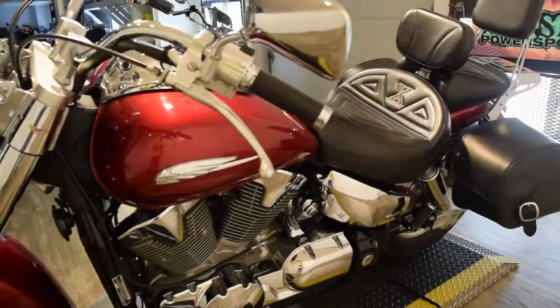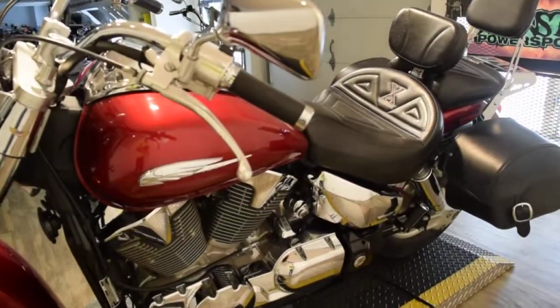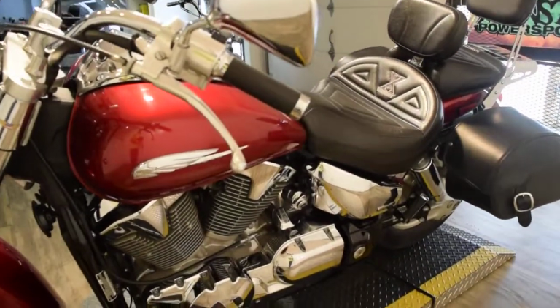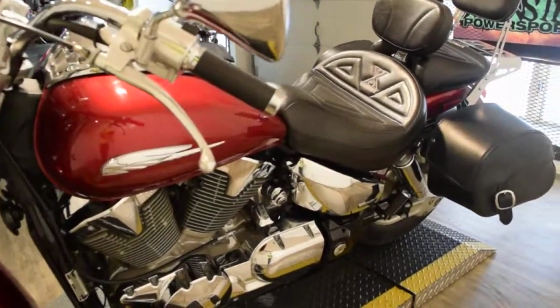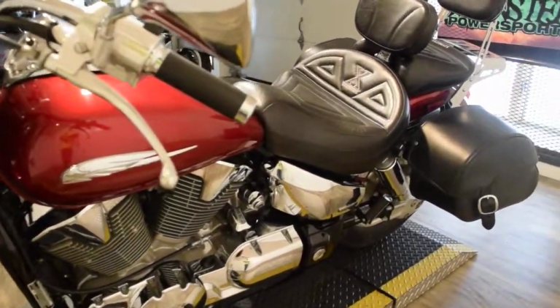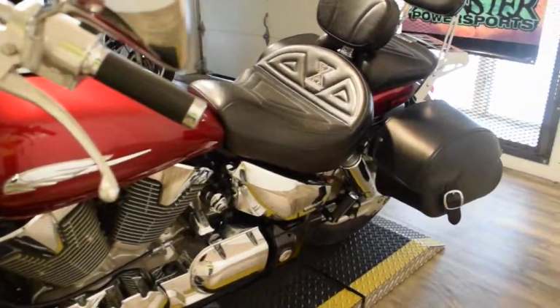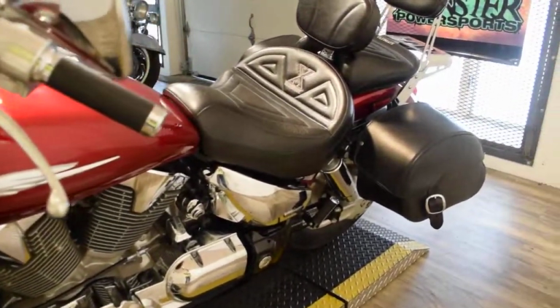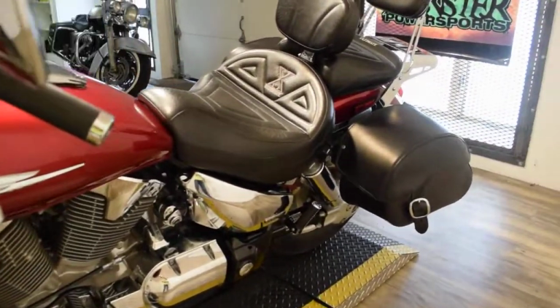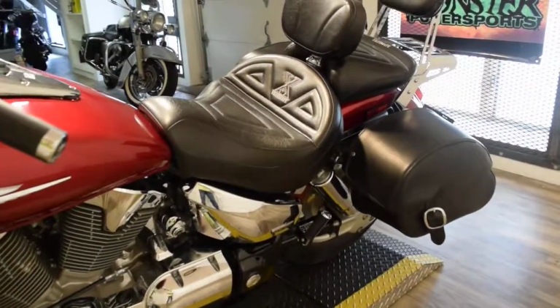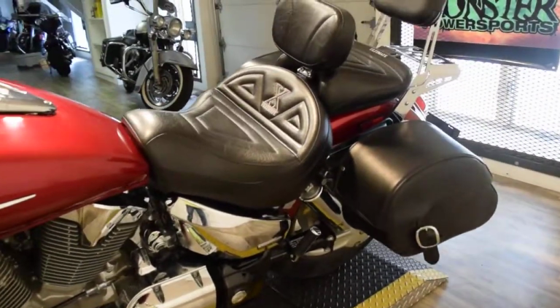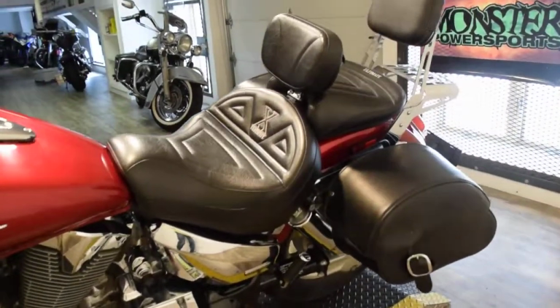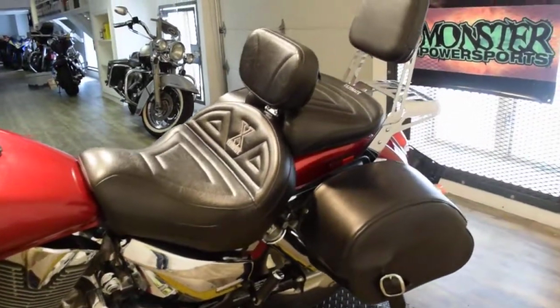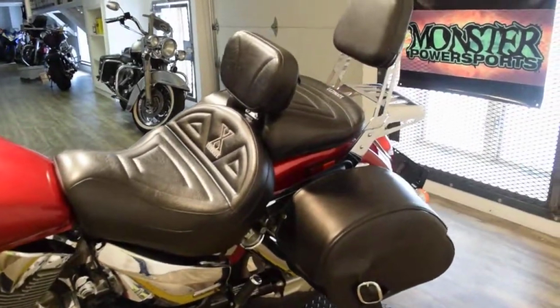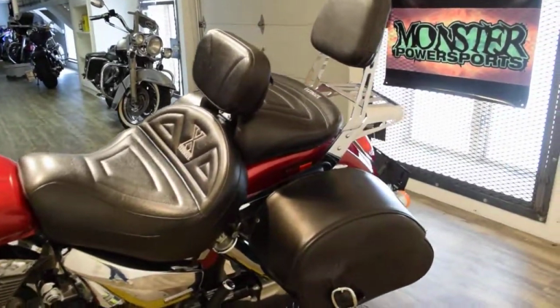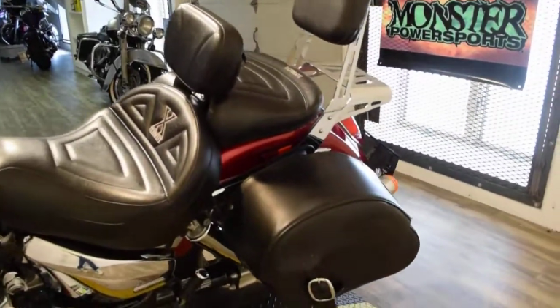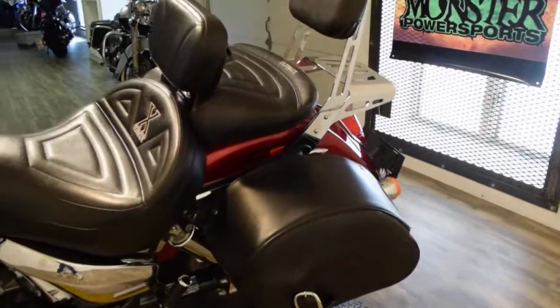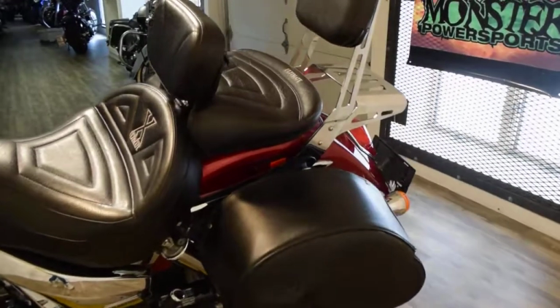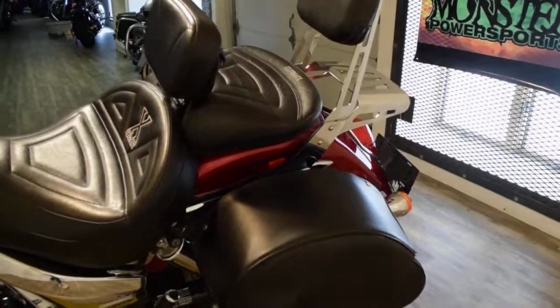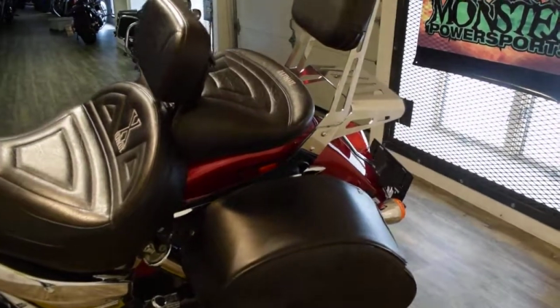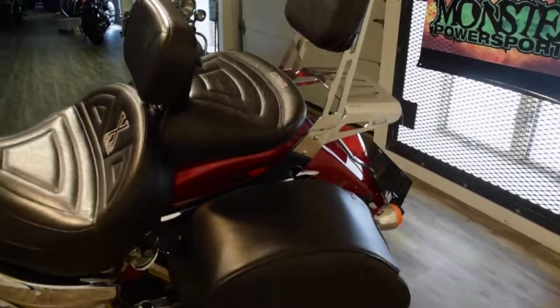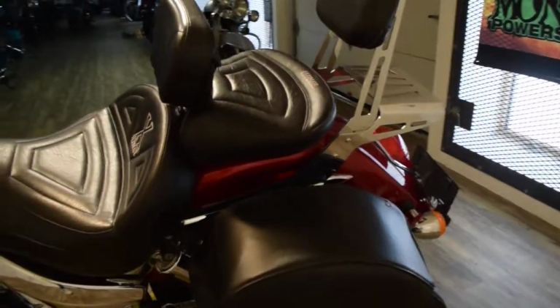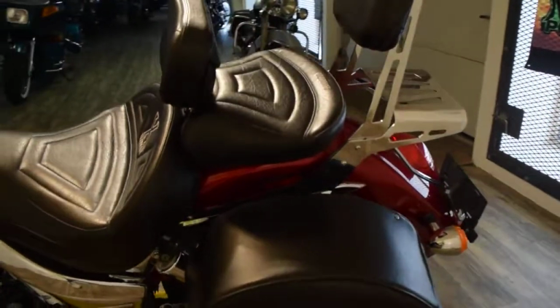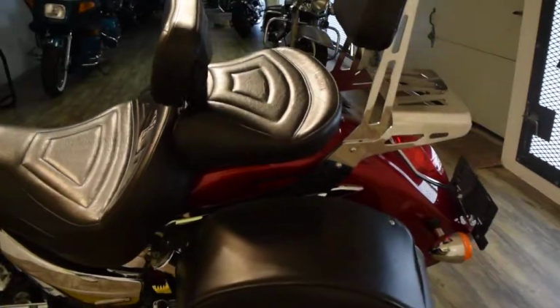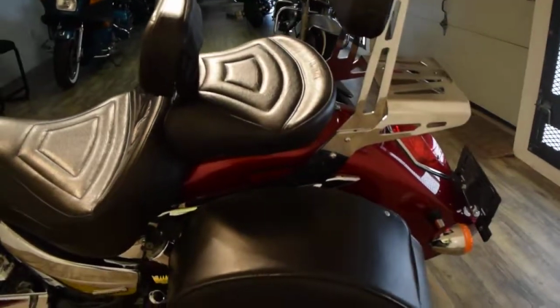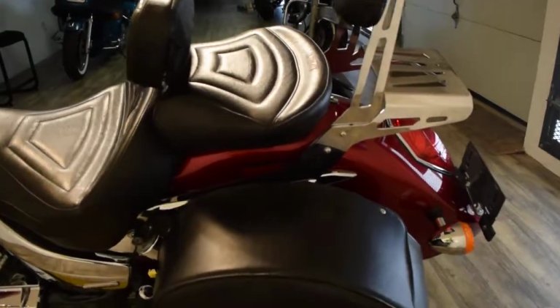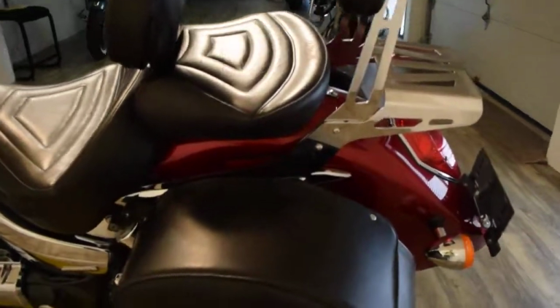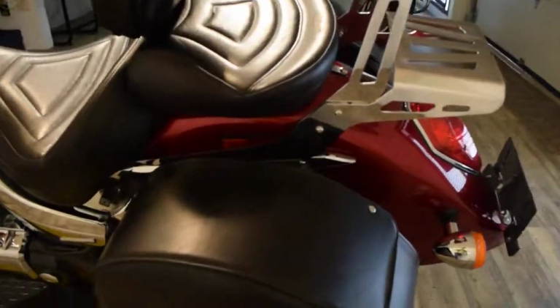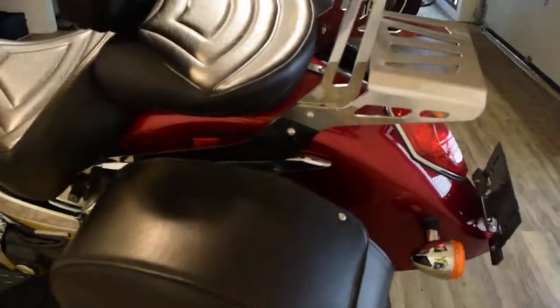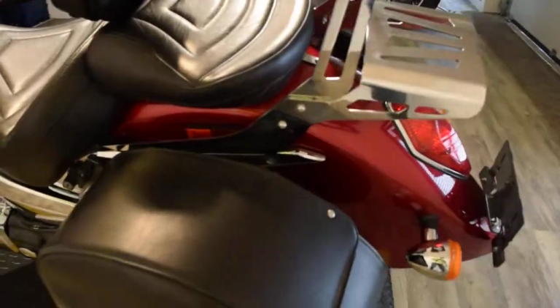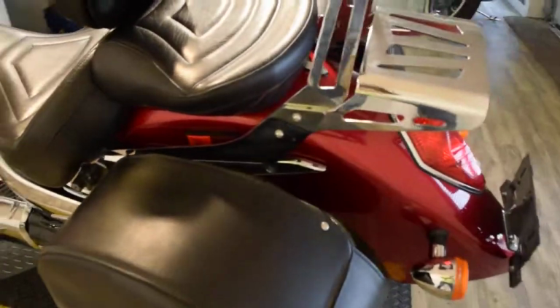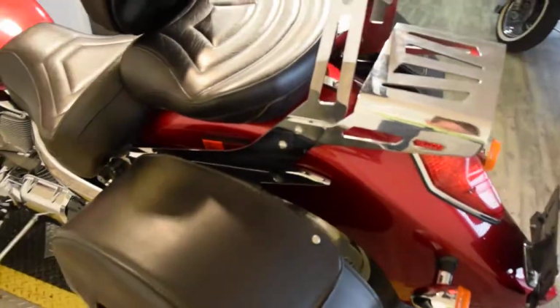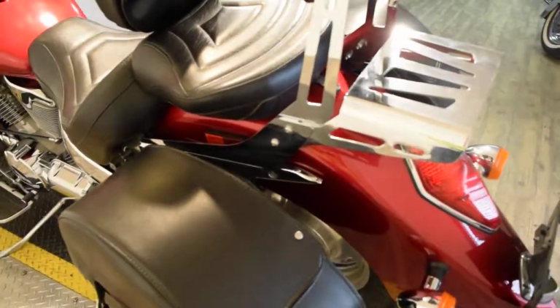We have about 400 bikes in stock. We do out-of-state financing. Exporters are welcome to call. We sell bikes to people all over the country.